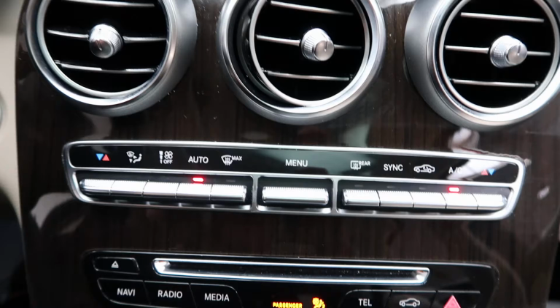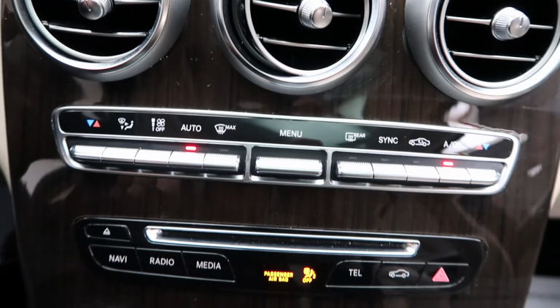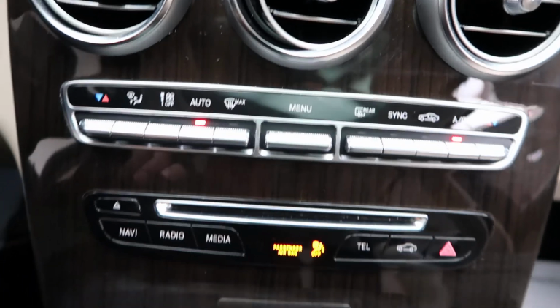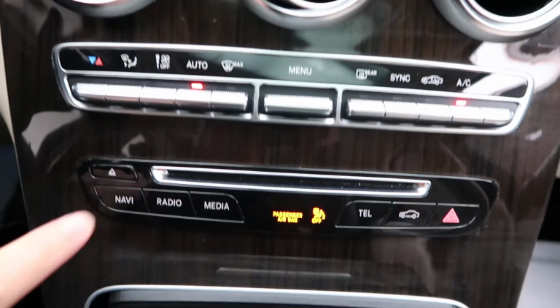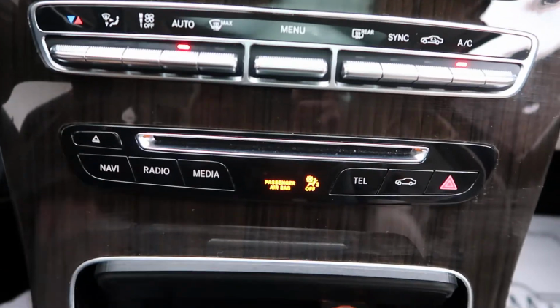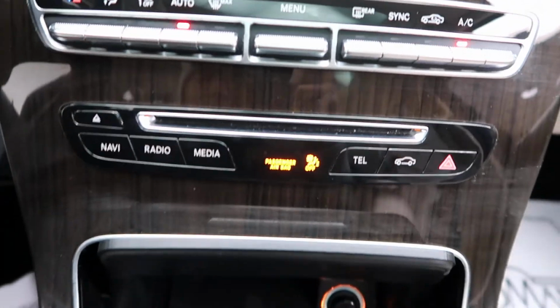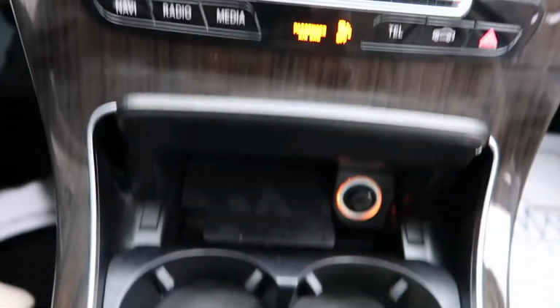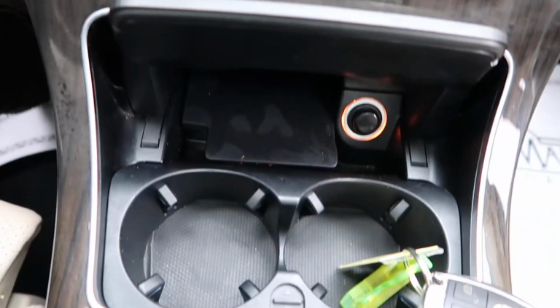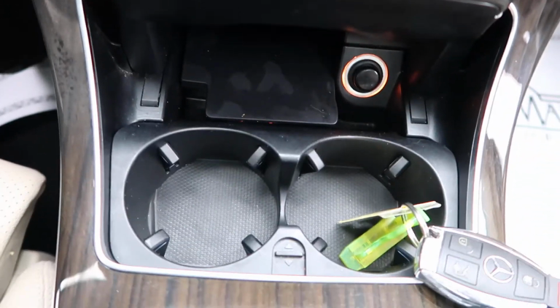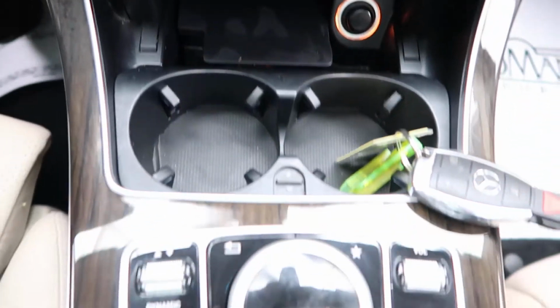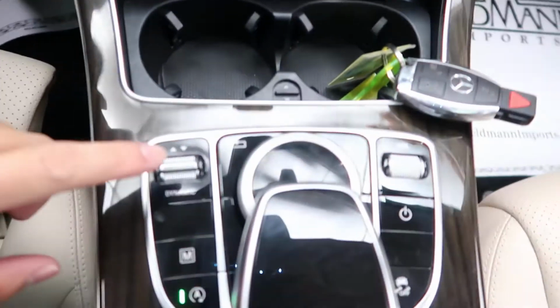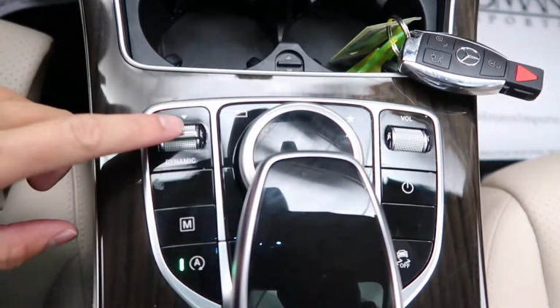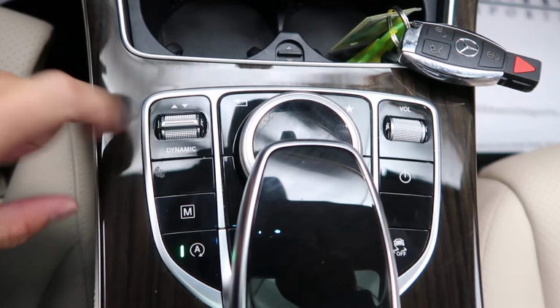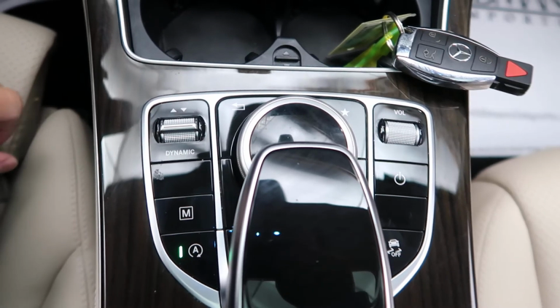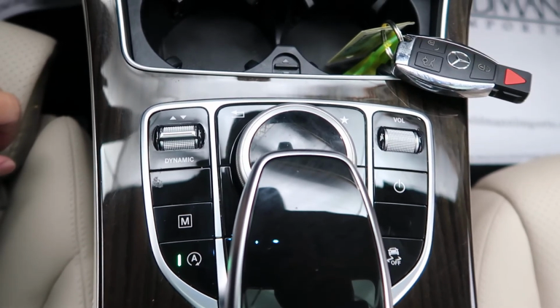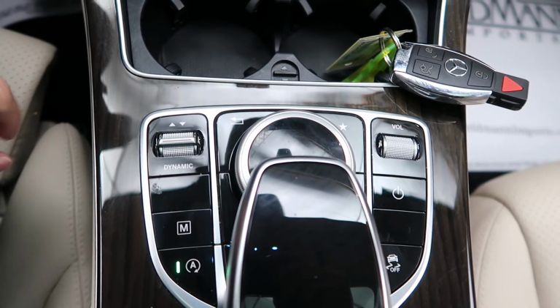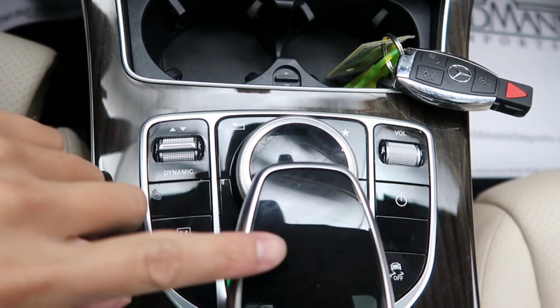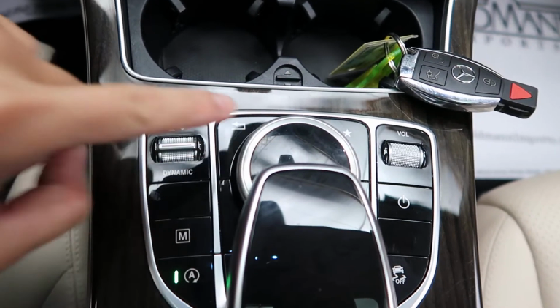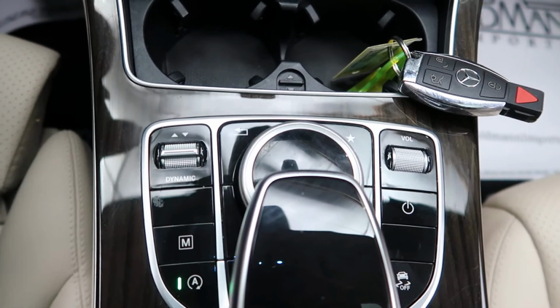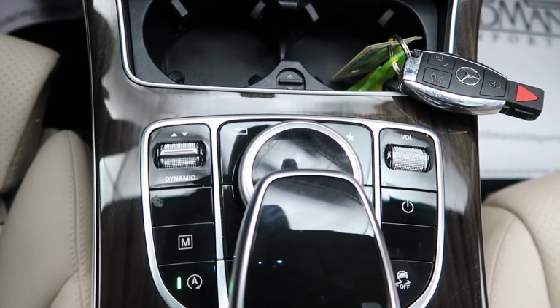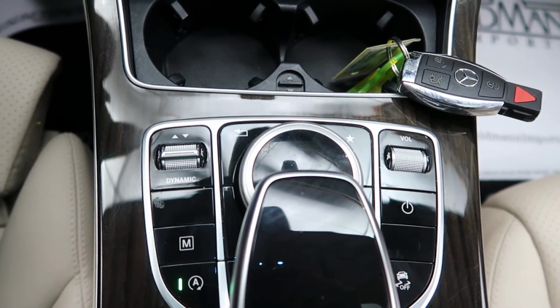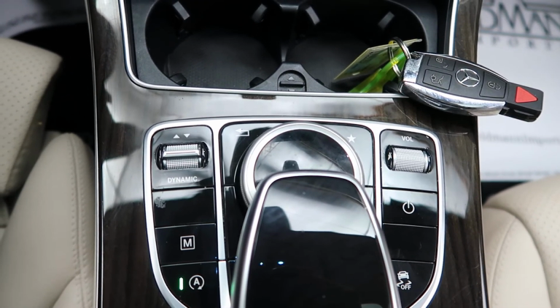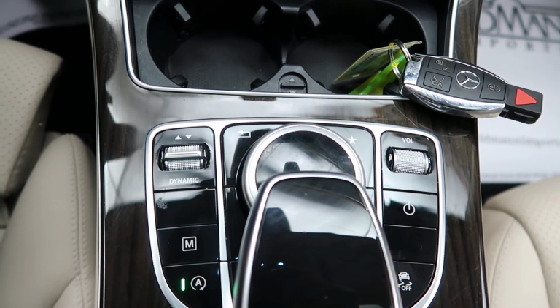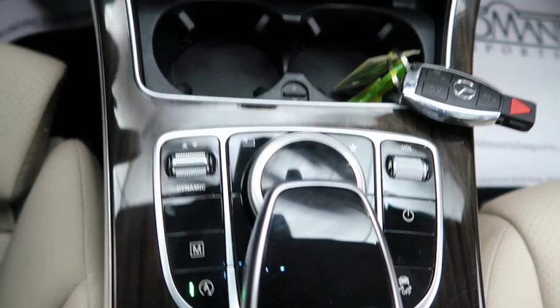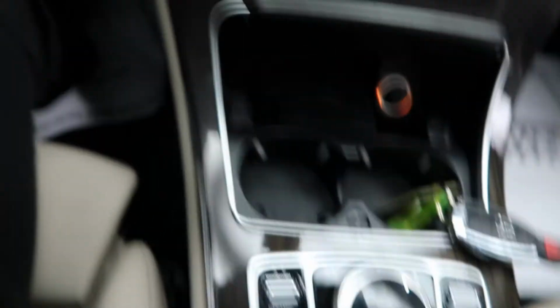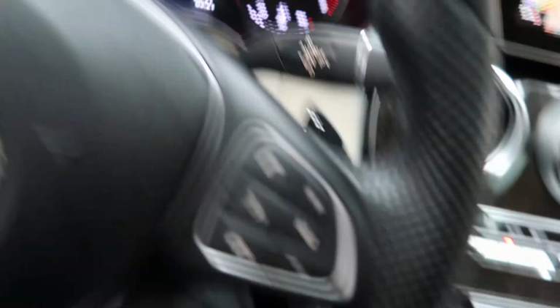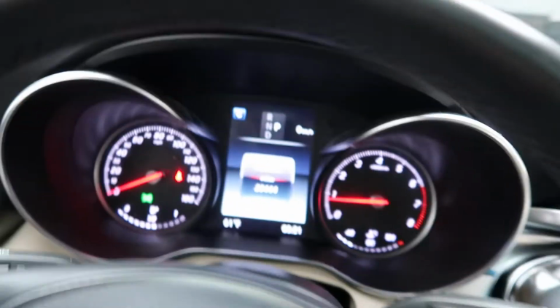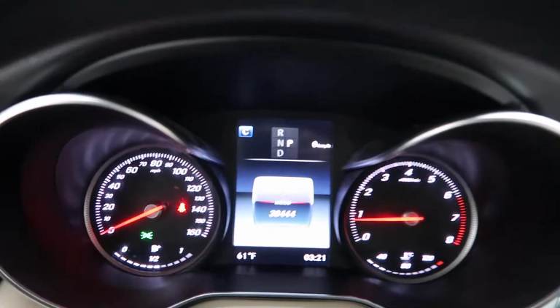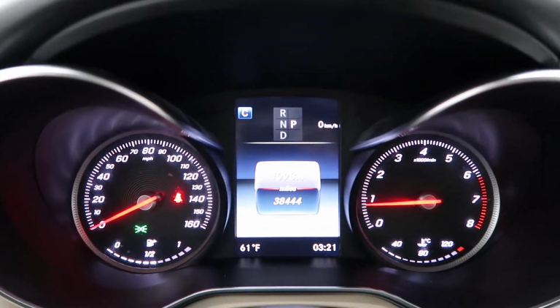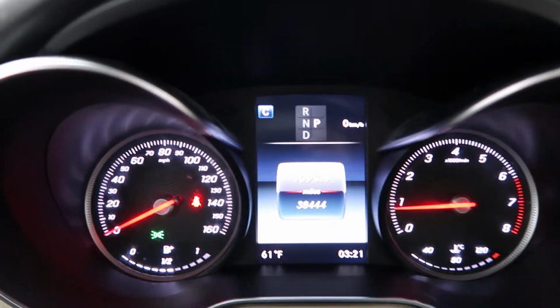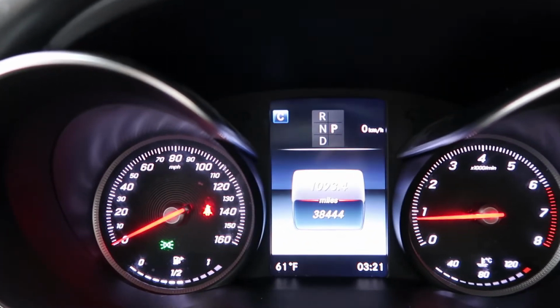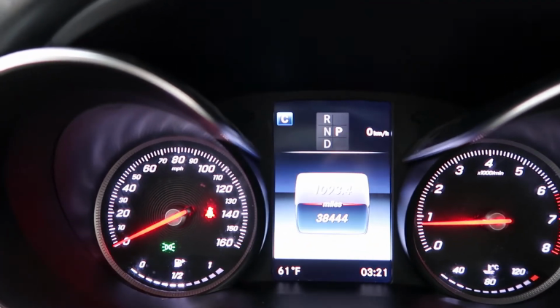Dual climate controls, hard keys for media display, cup holders, dynamic selects for different driving modes, and a touchpad and wheel for our infotainment center. This GLC 300 has 38,444 miles.